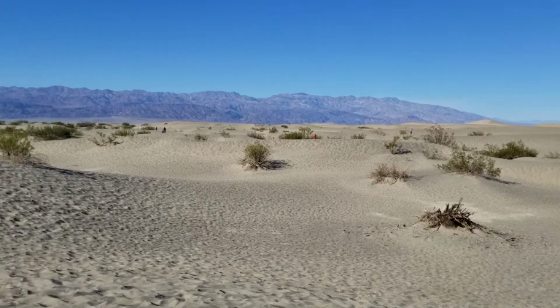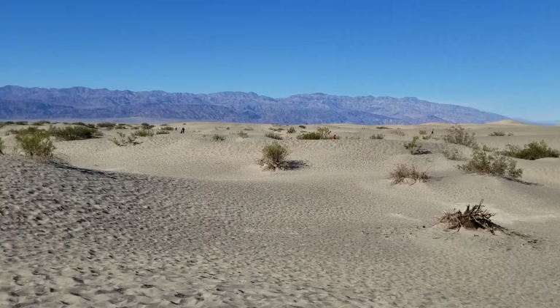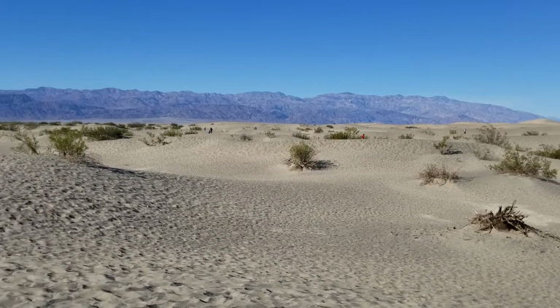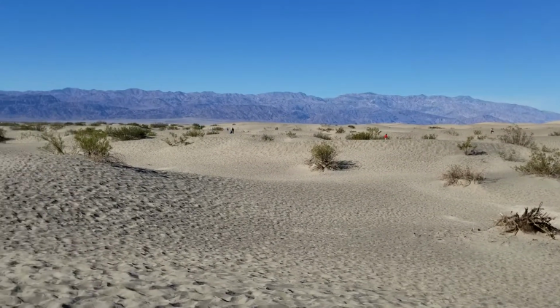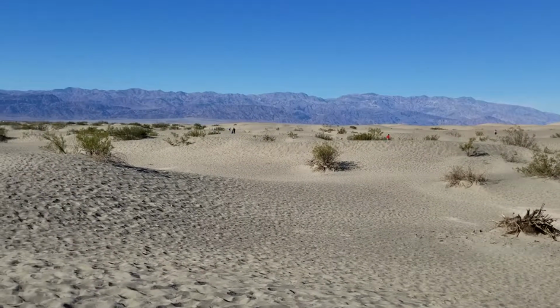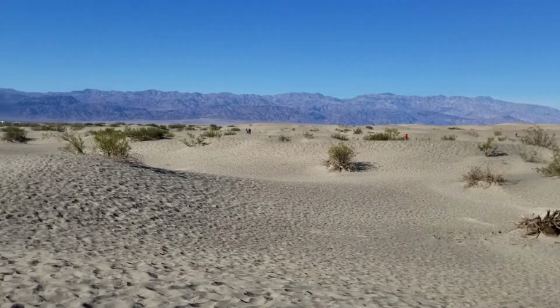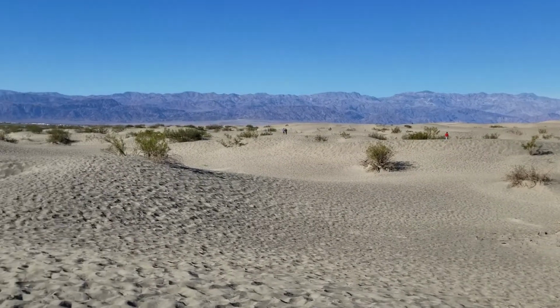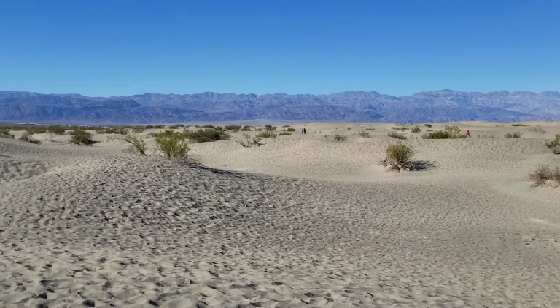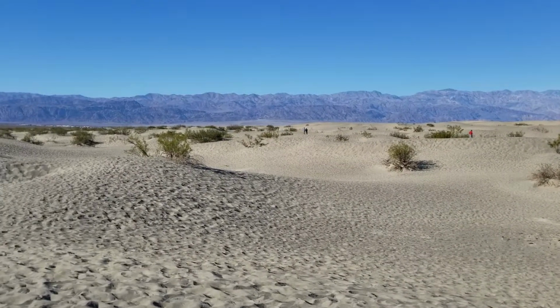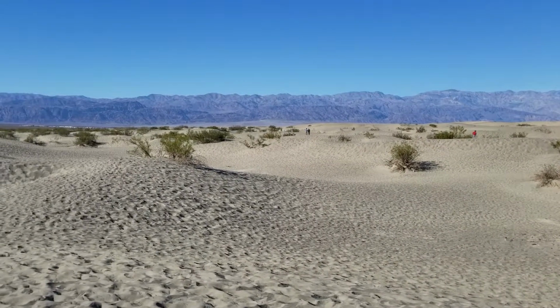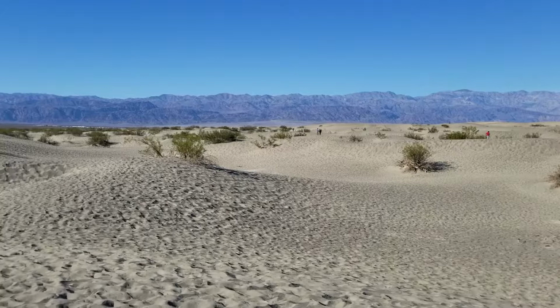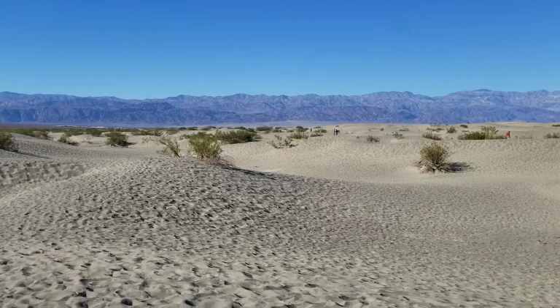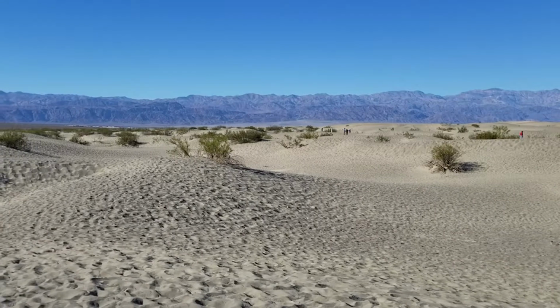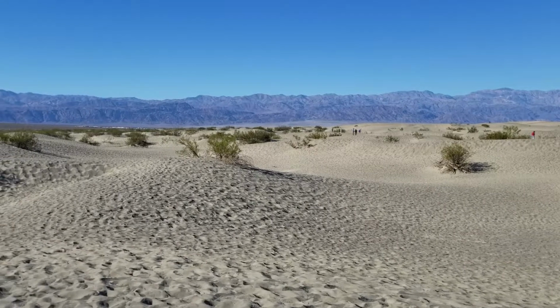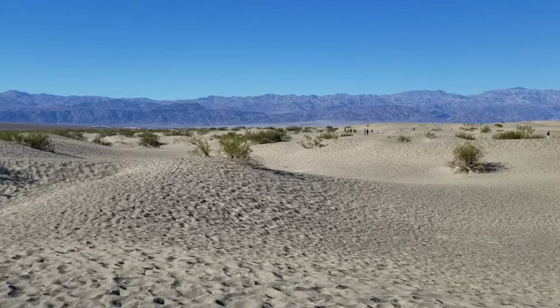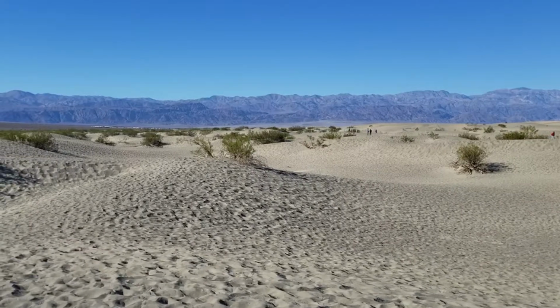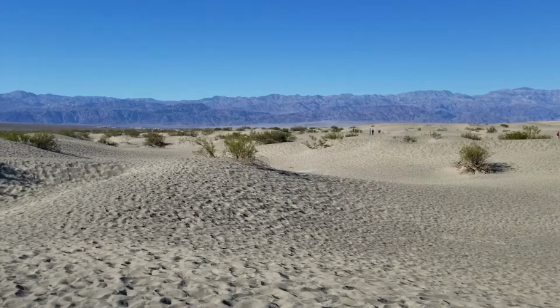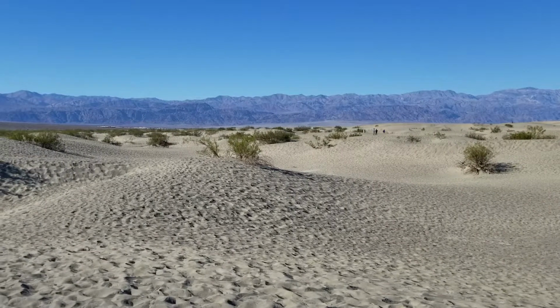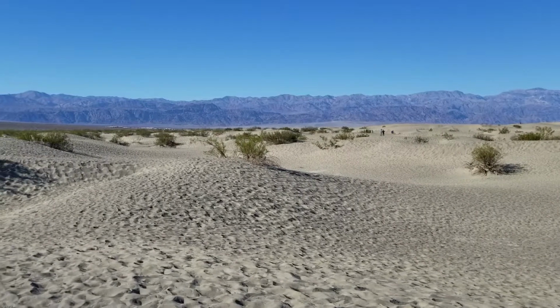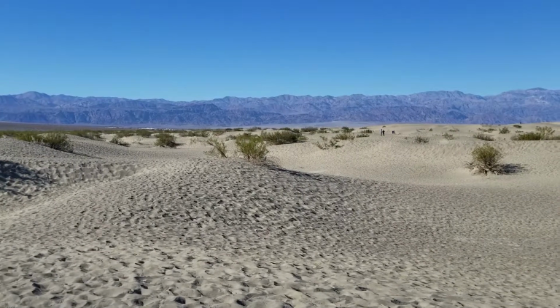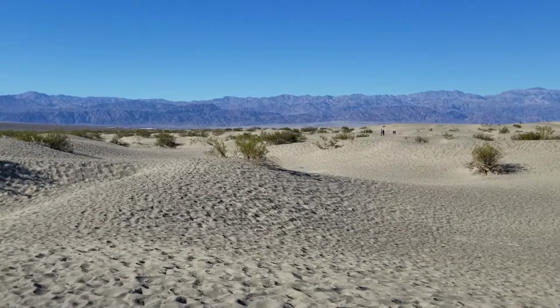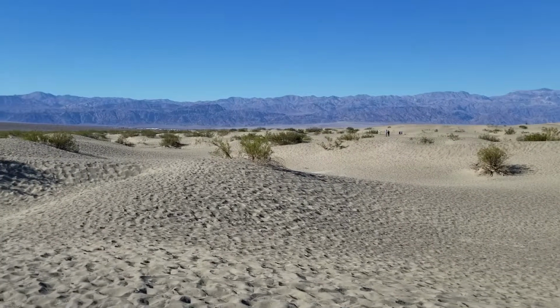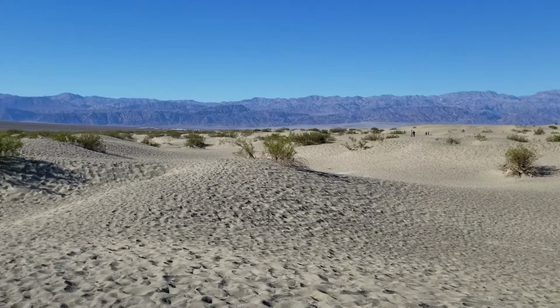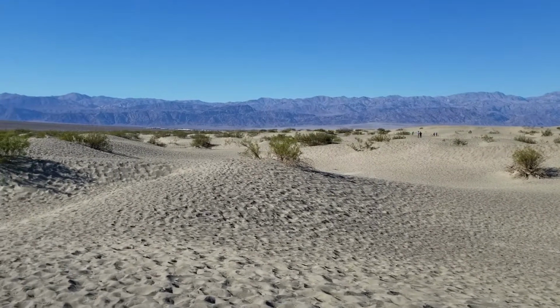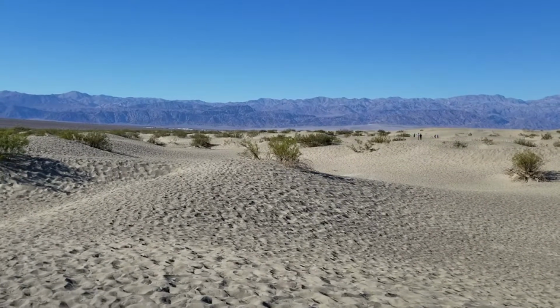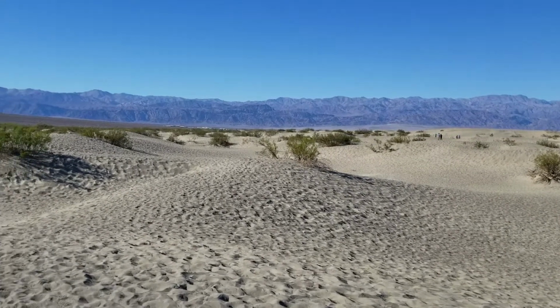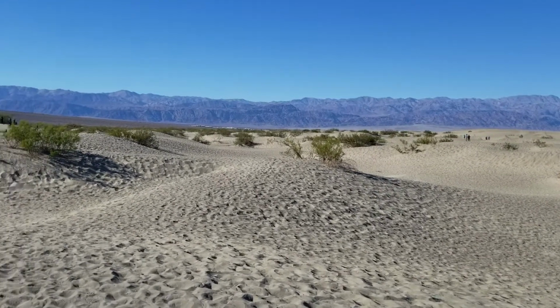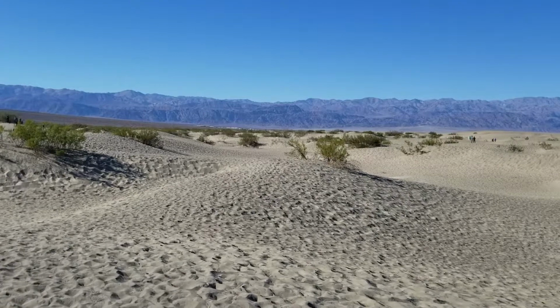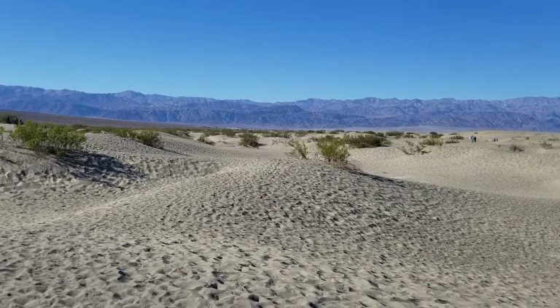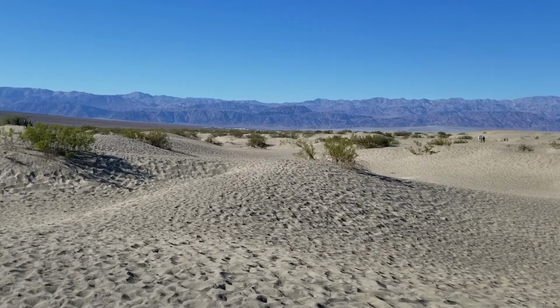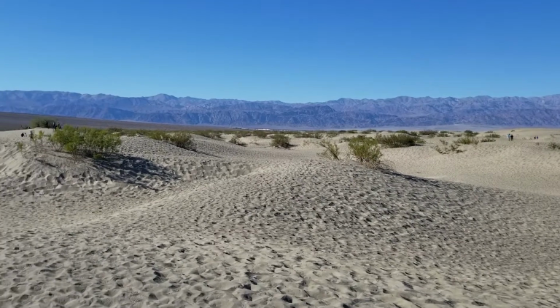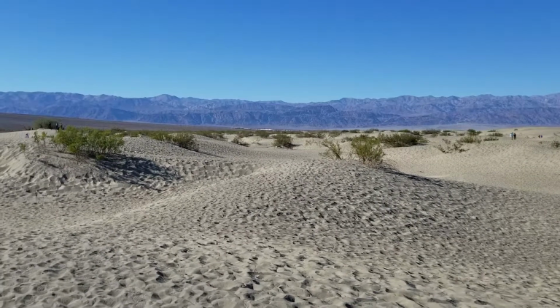Mesquite Dunes in Death Valley. And you can see Stovepipe Wells in the distance and the Panamint Mountain Range.